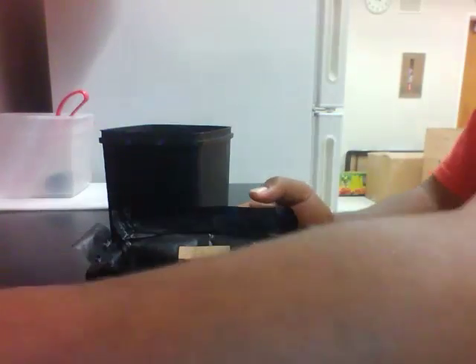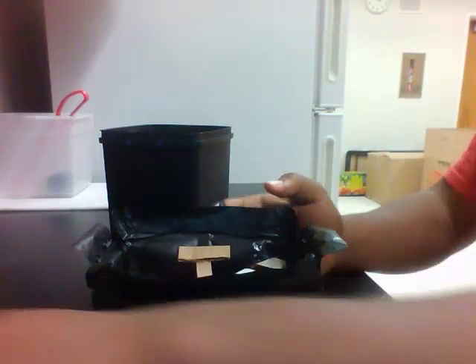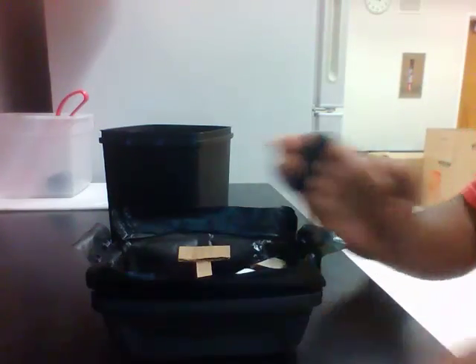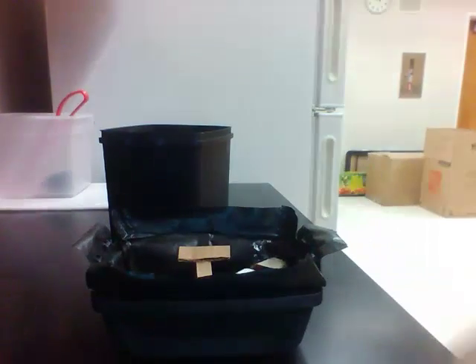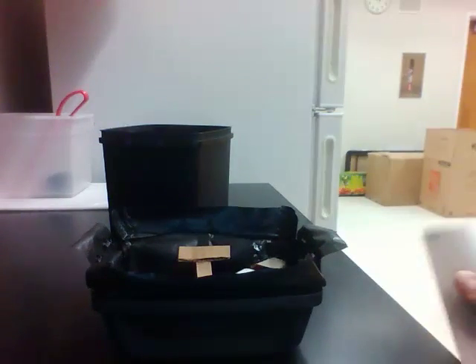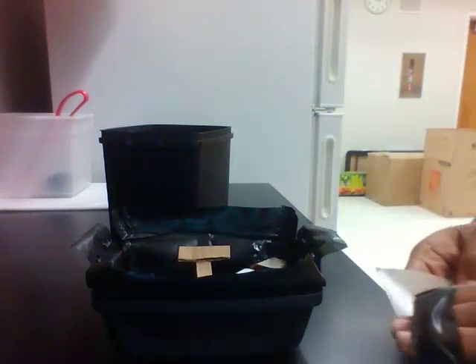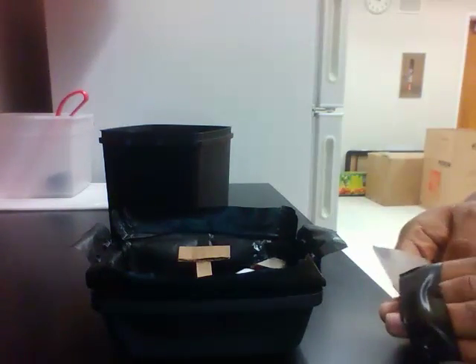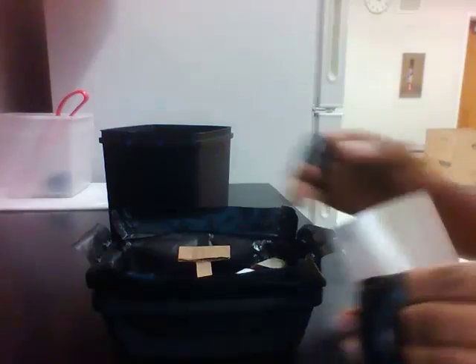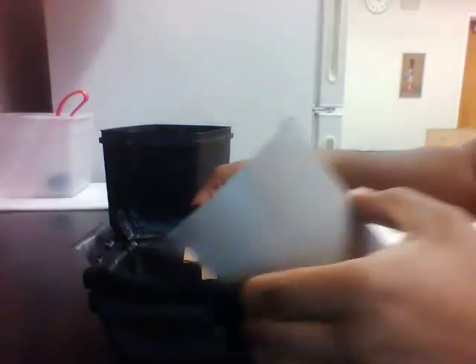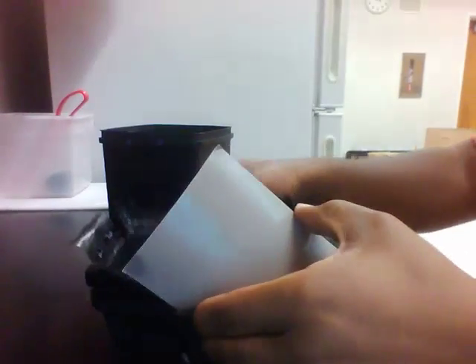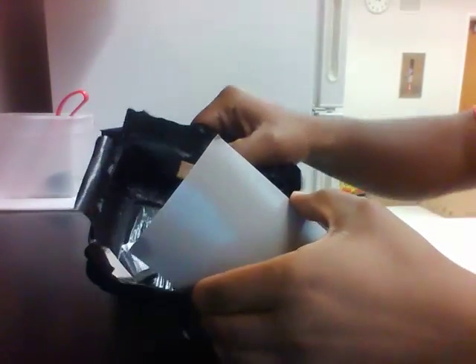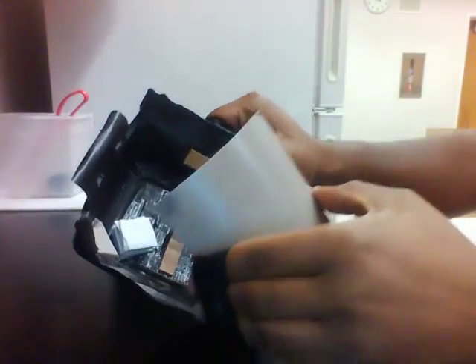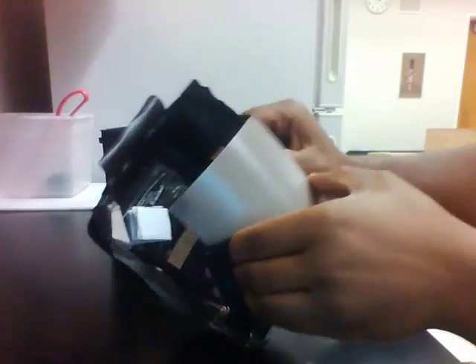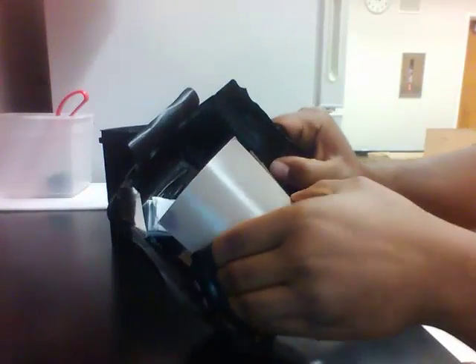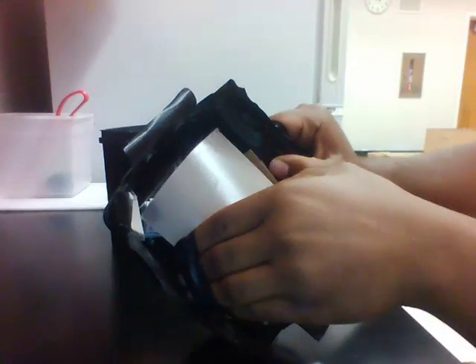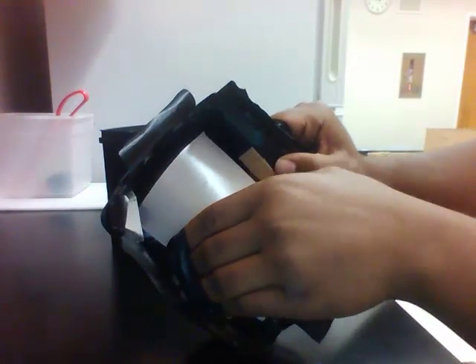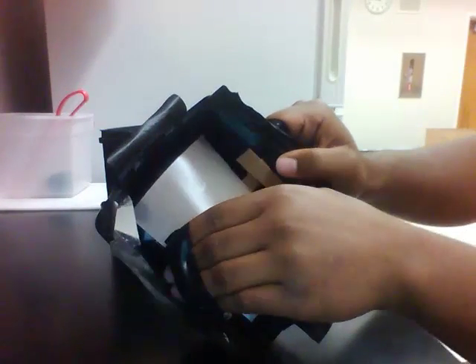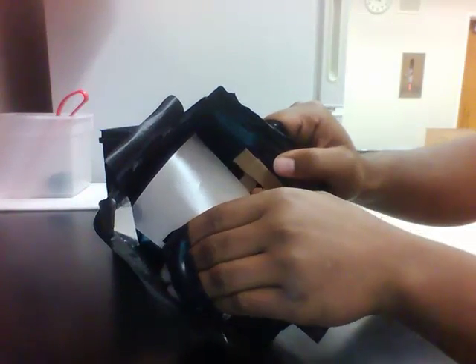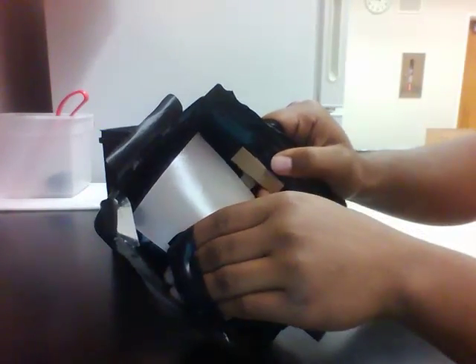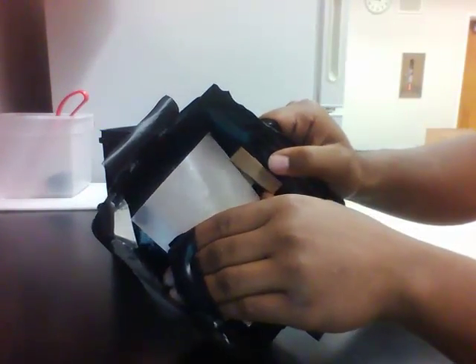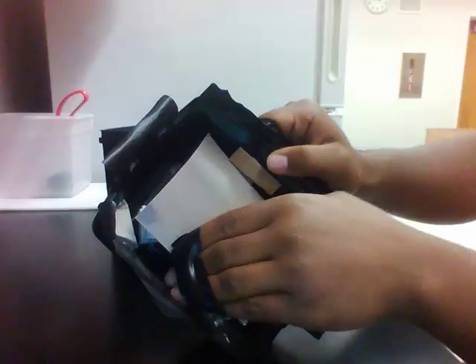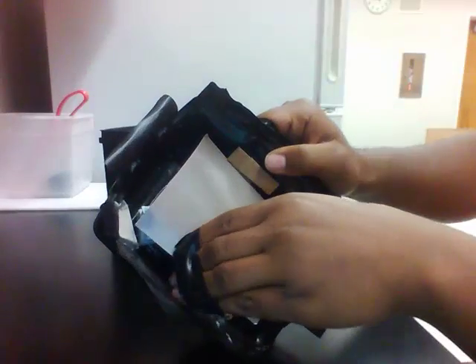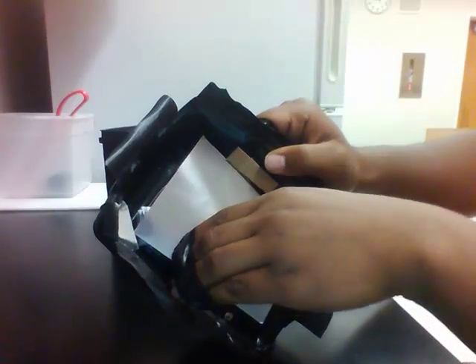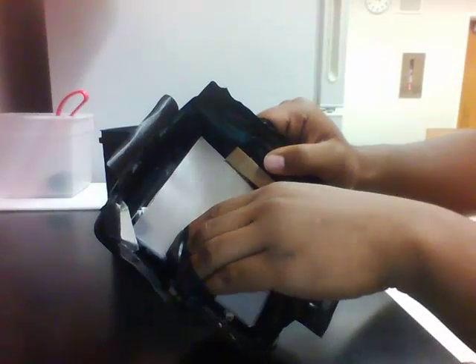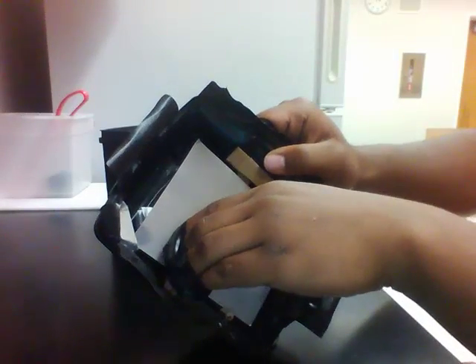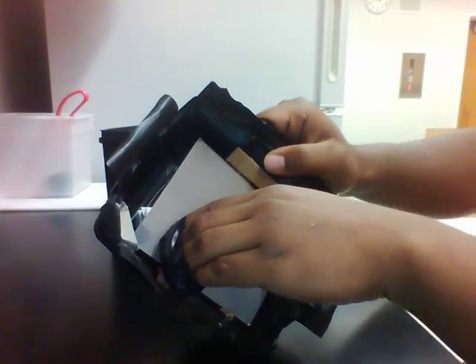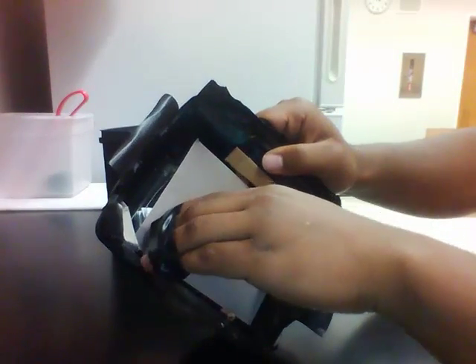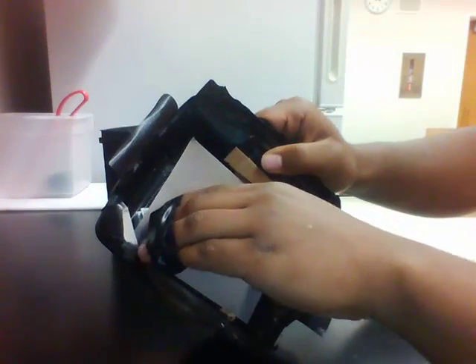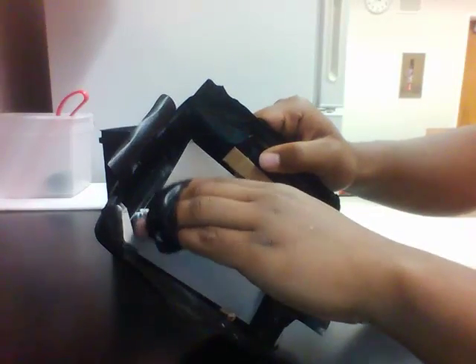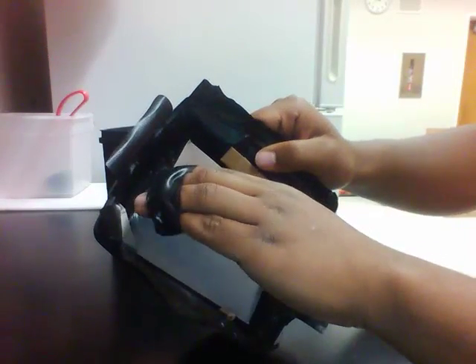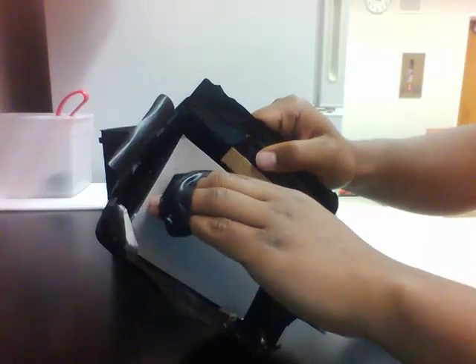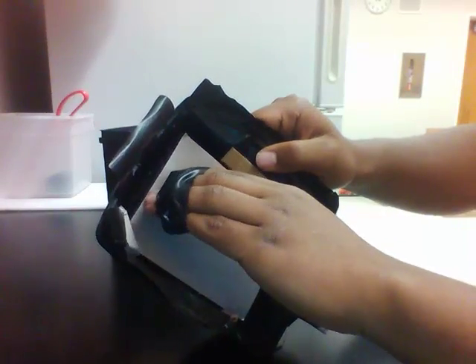So you grab the film paper and you kind of want to grab it like that. Then you put in one corner and then the other corner, and you want to try not to touch the film paper too much.